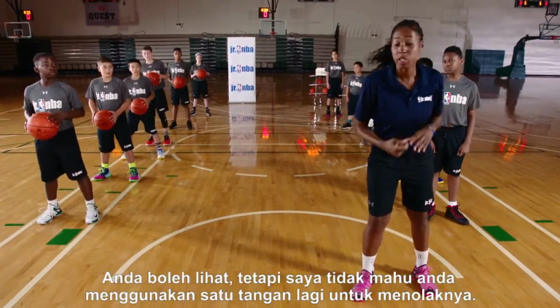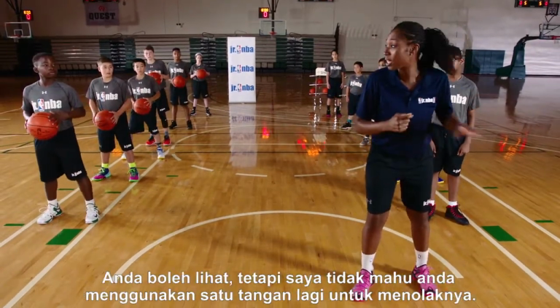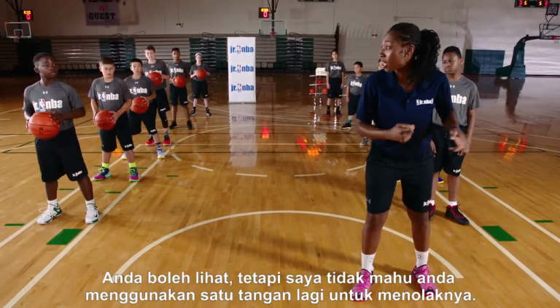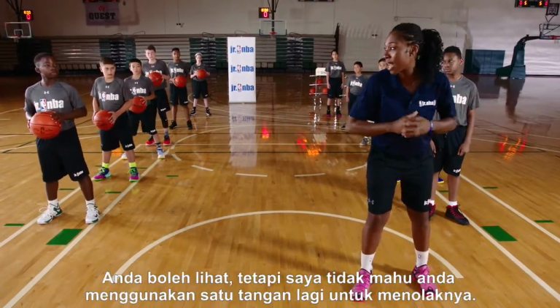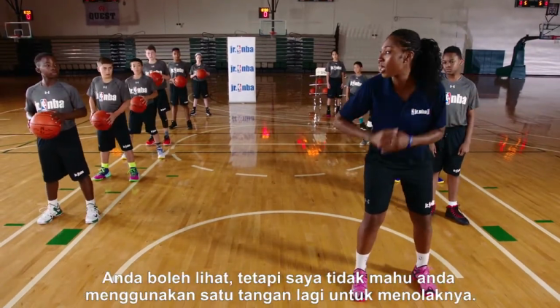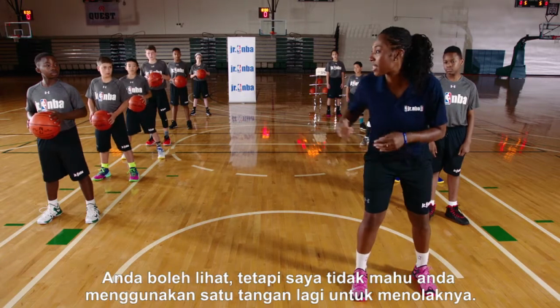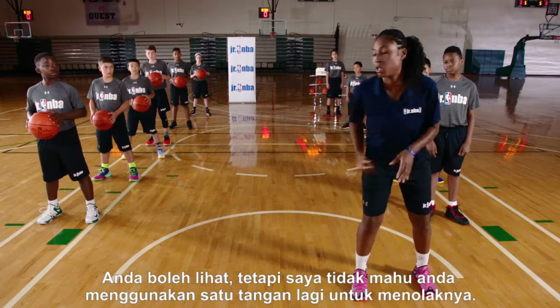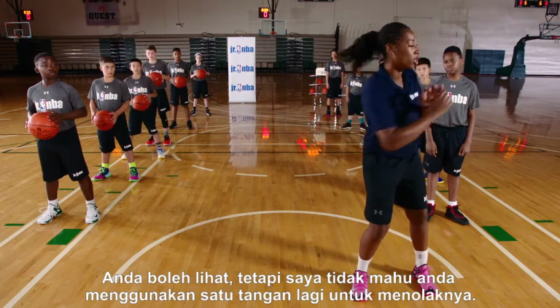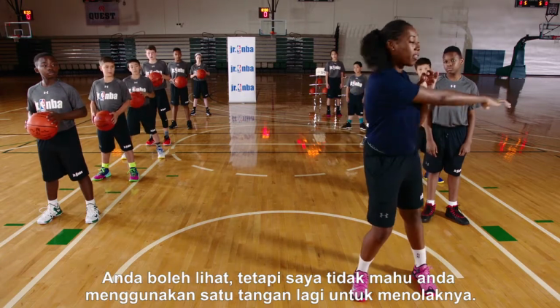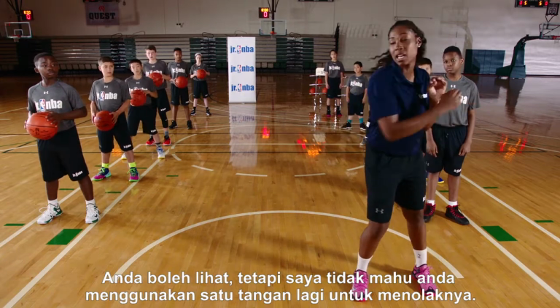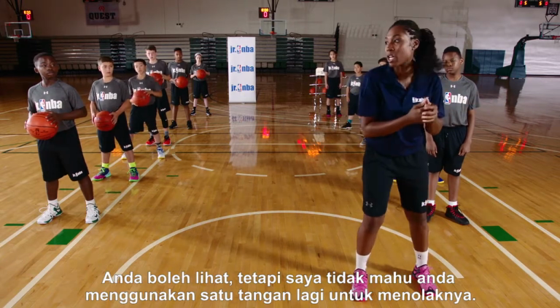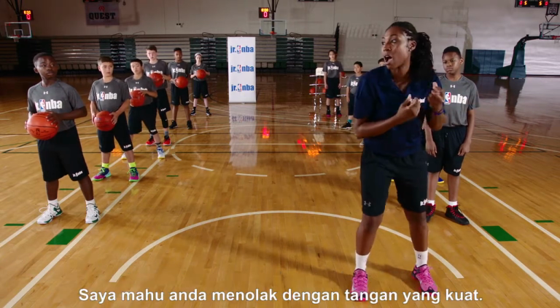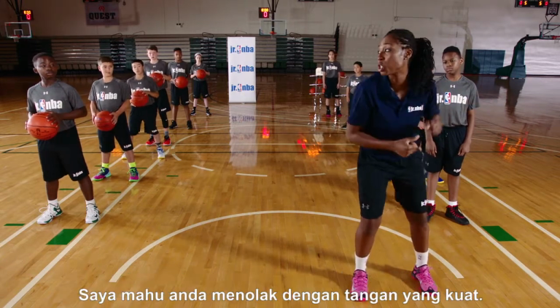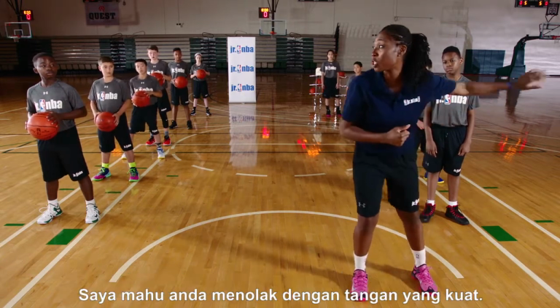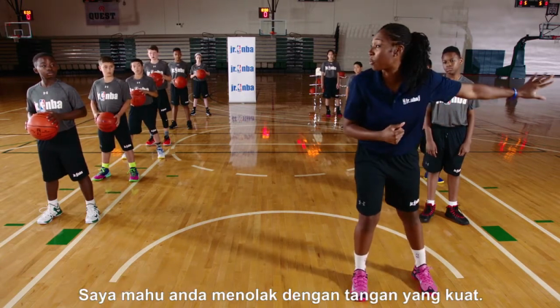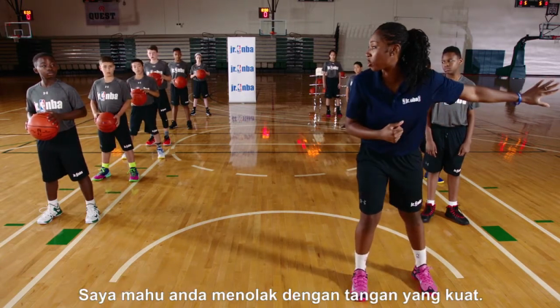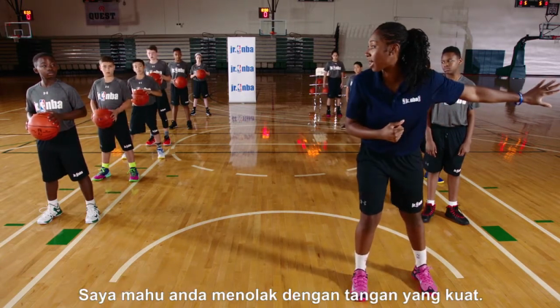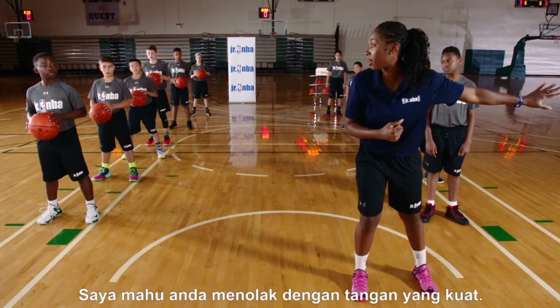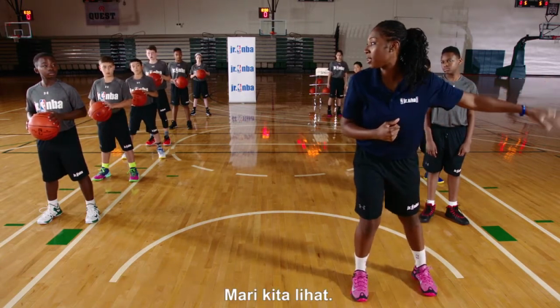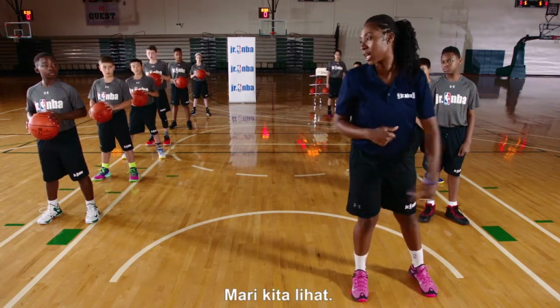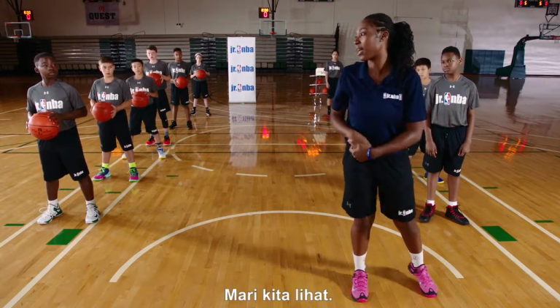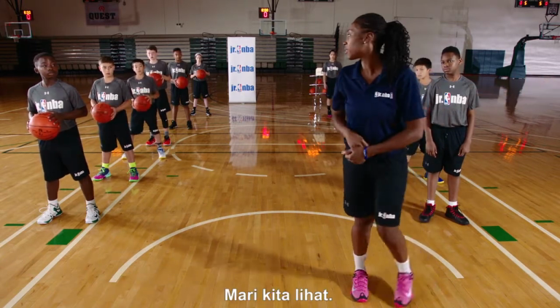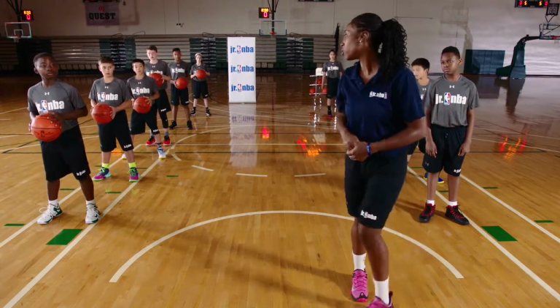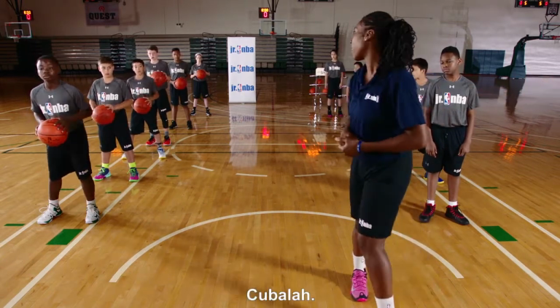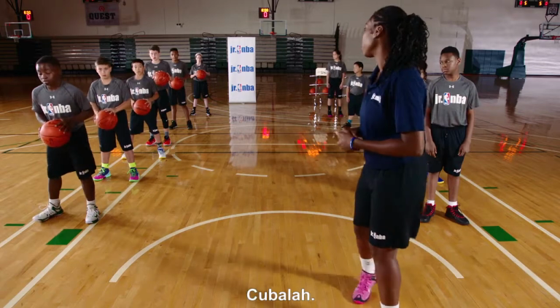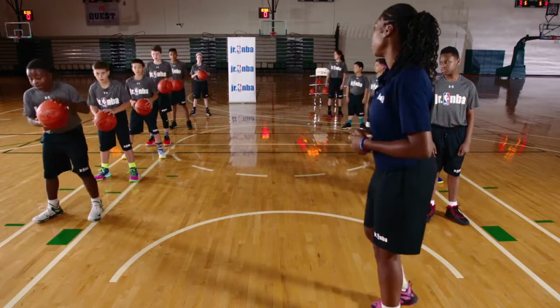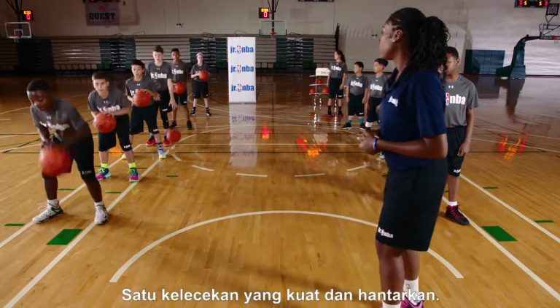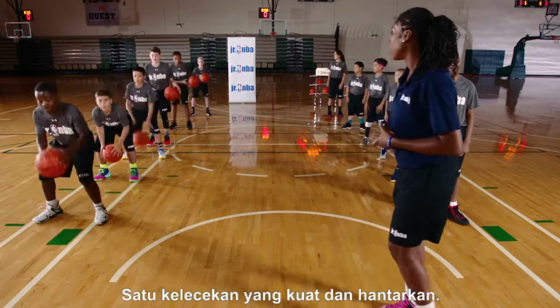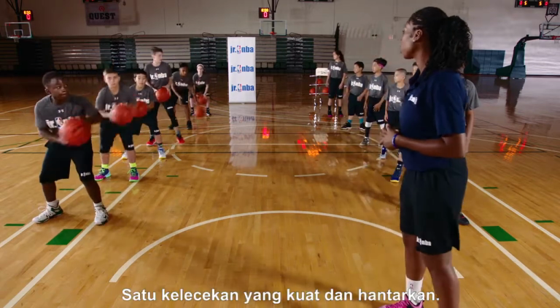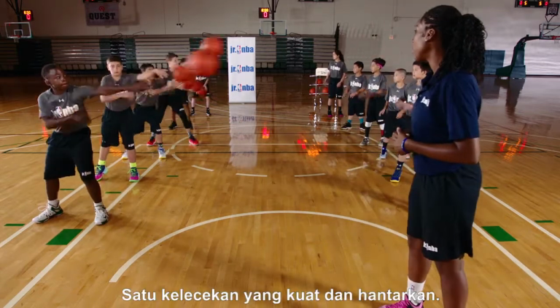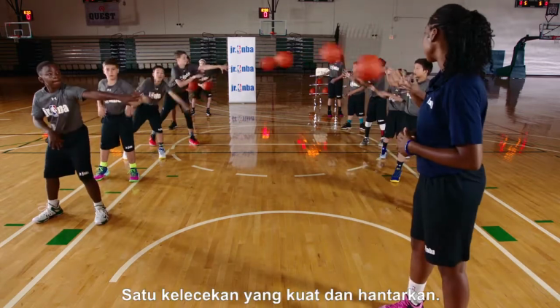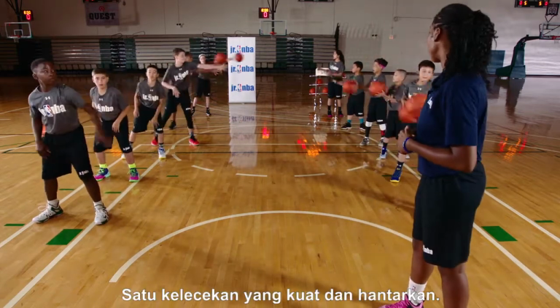You can look, but I don't want you guys to use your other hand to push it out. I want you to push it out with your strong hand. One hard dribble, pass it out.